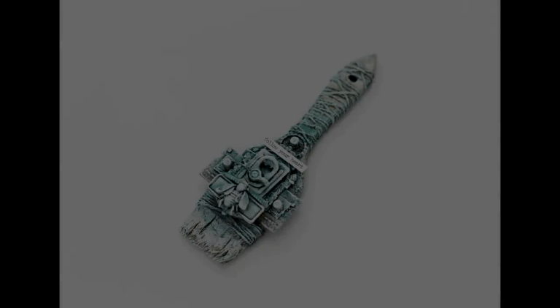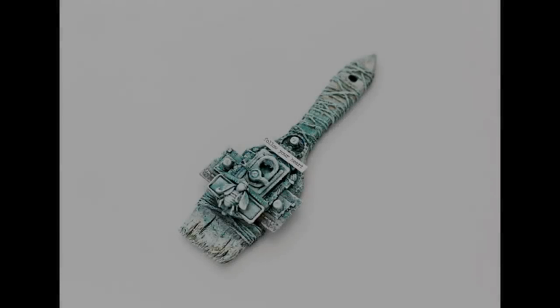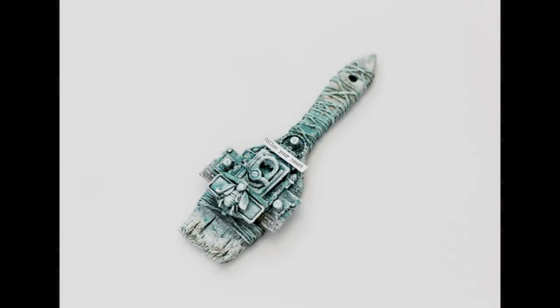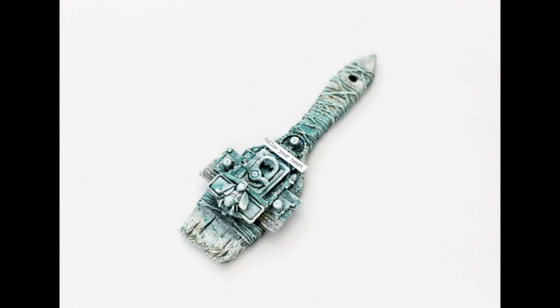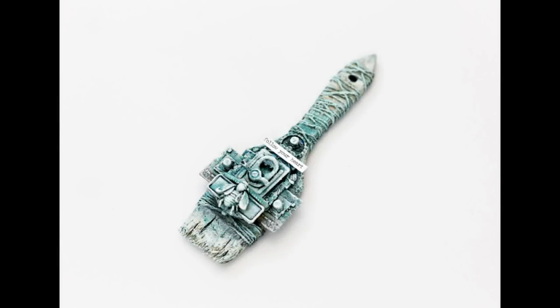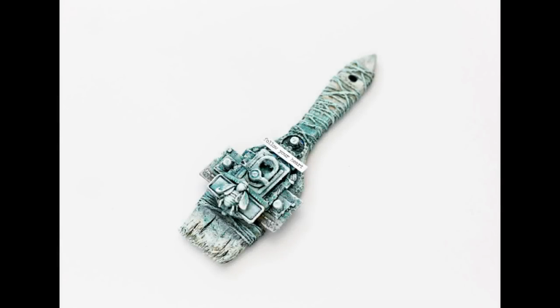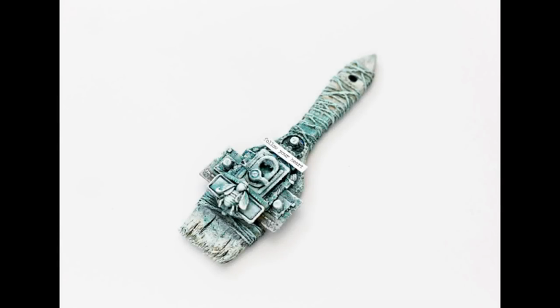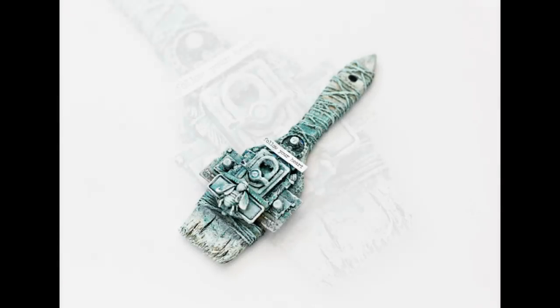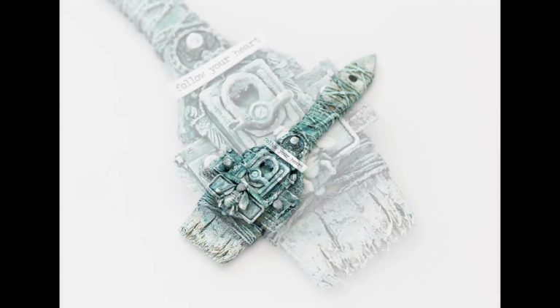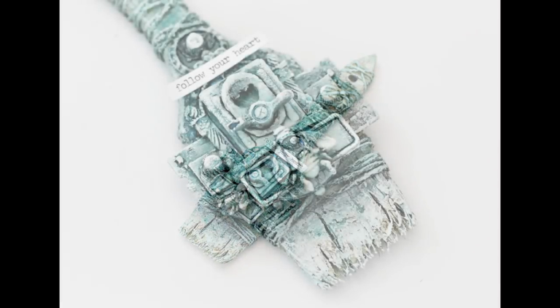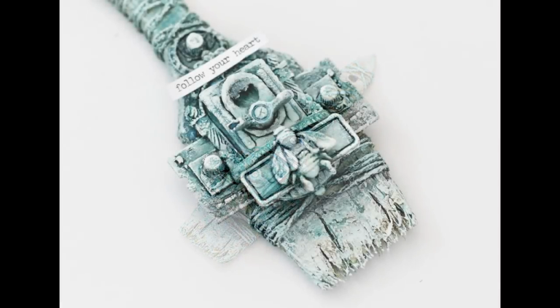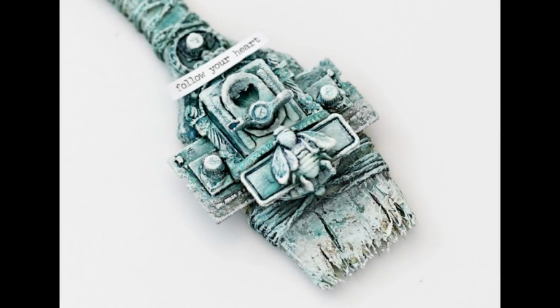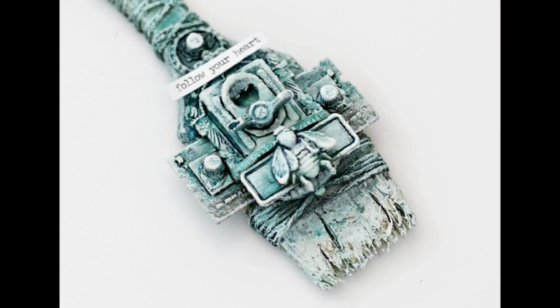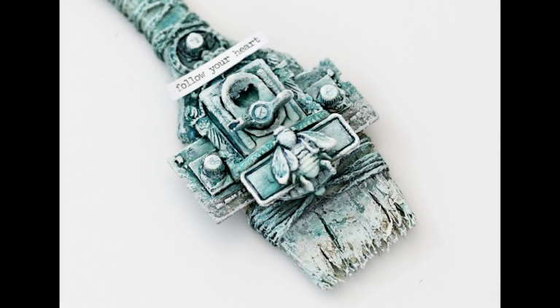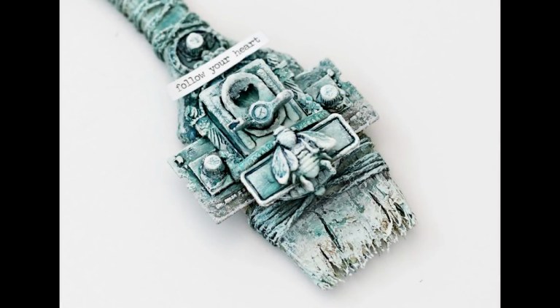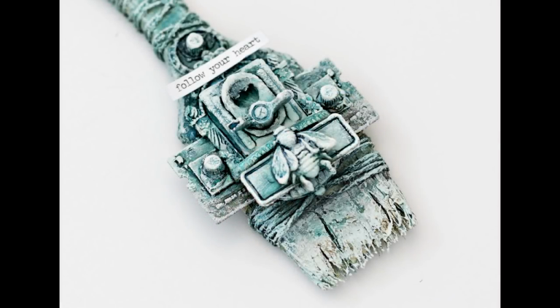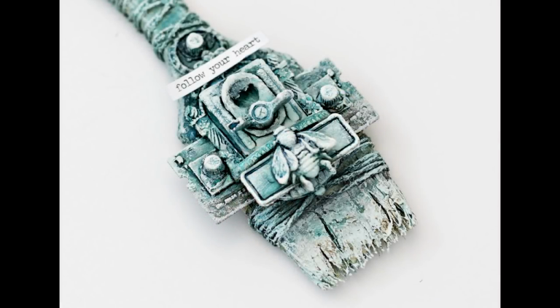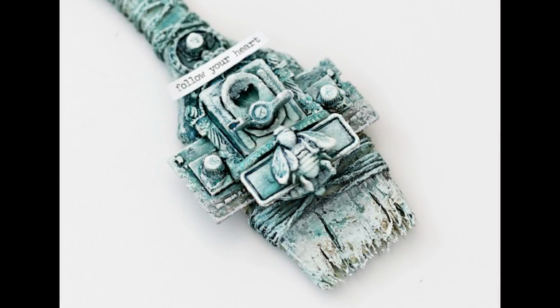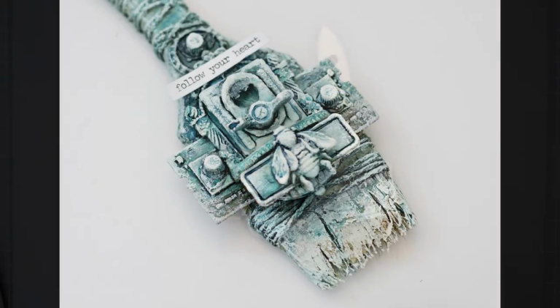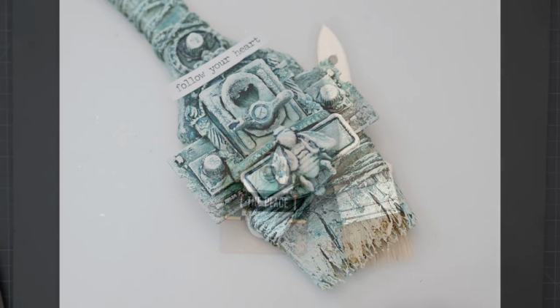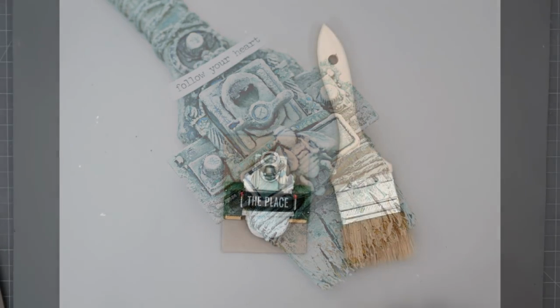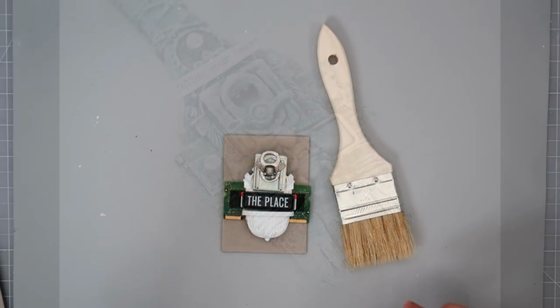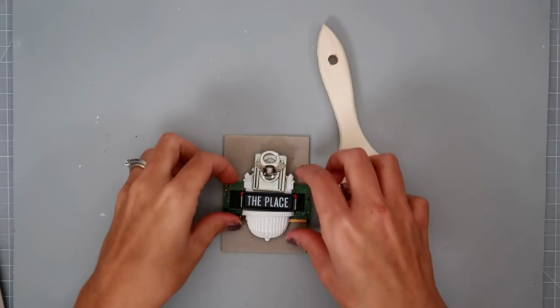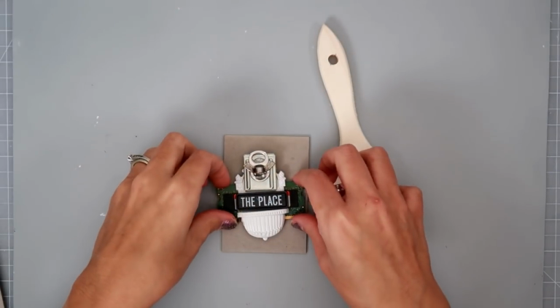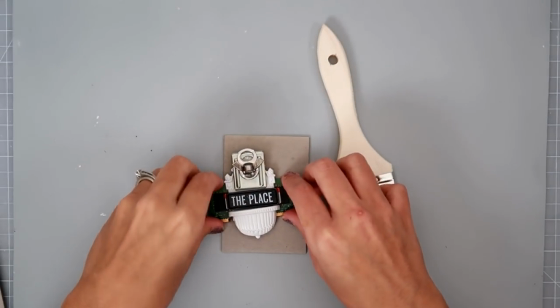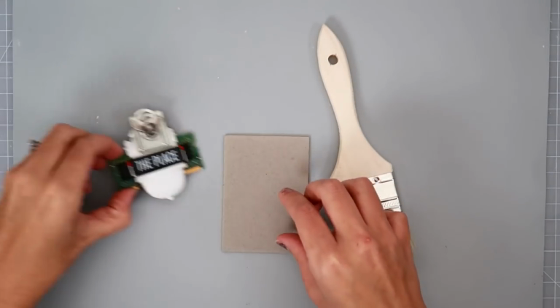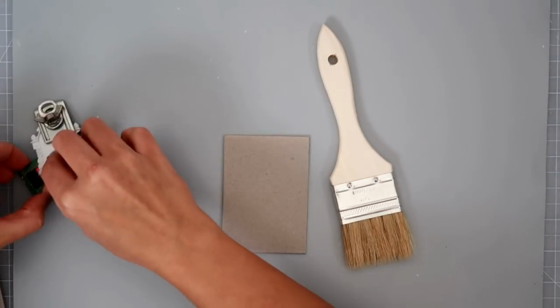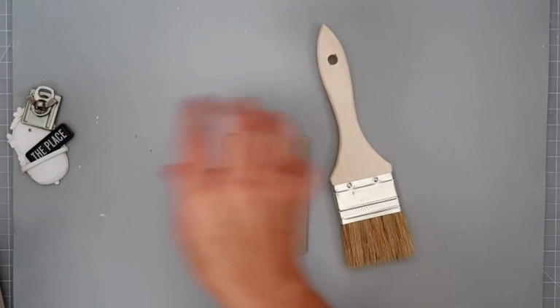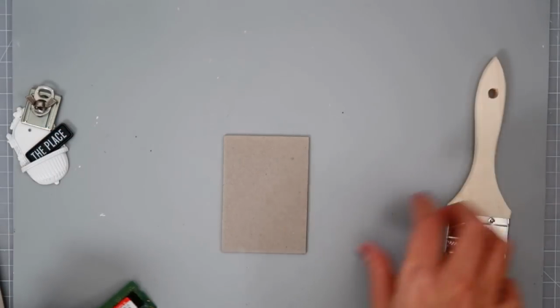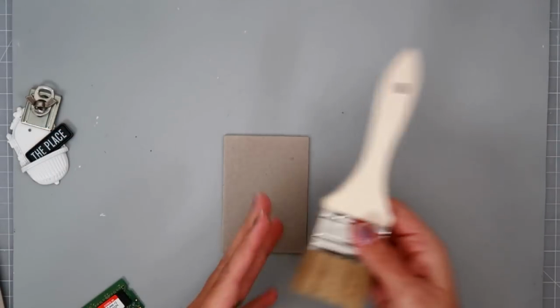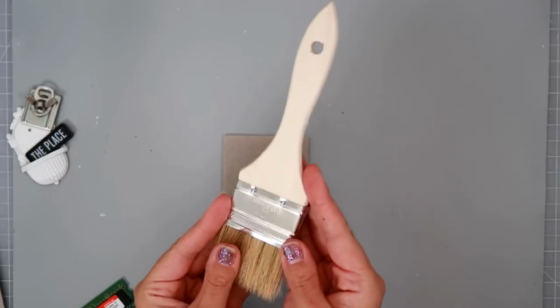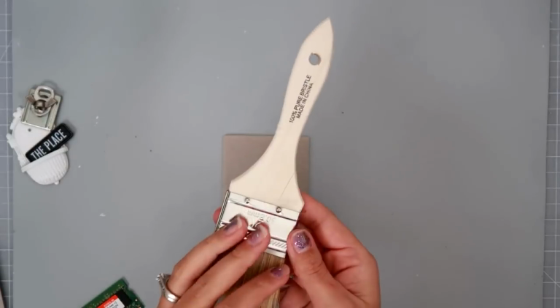Hey everybody, today I am going to be altering a paintbrush. I found mine at the dollar store. I found two different sizes there, and this one is one of the smaller sizes.